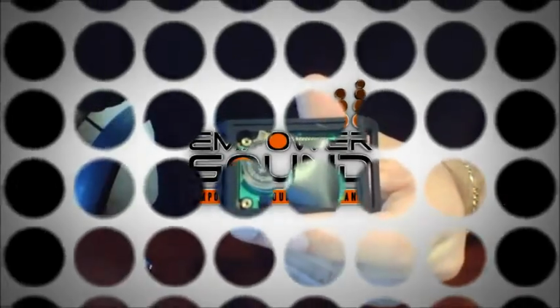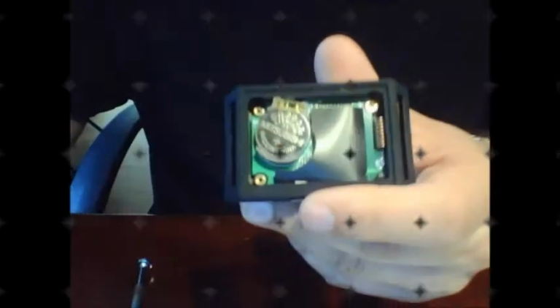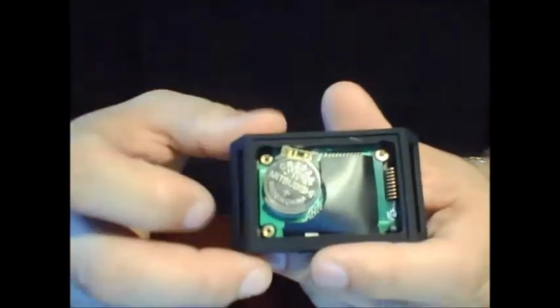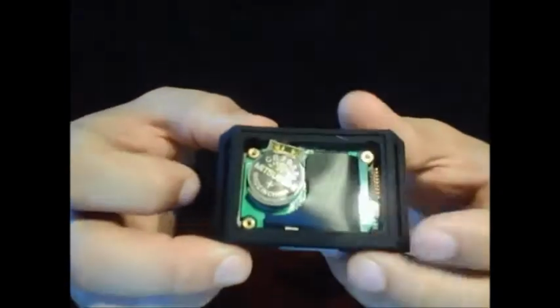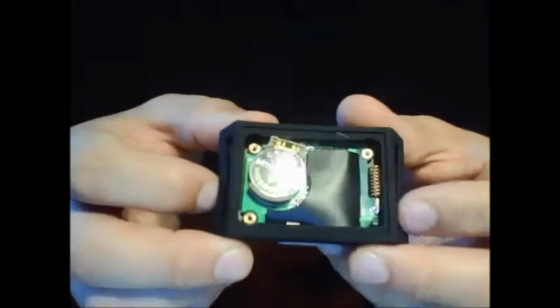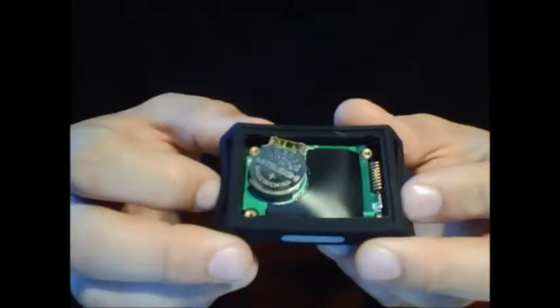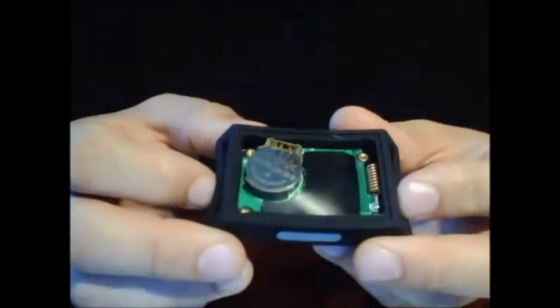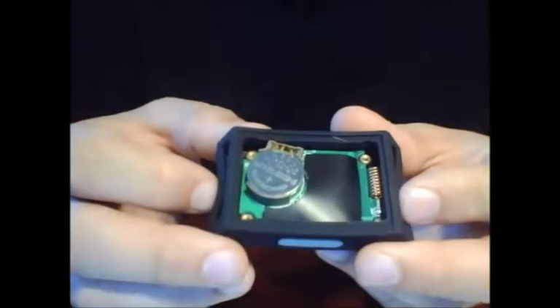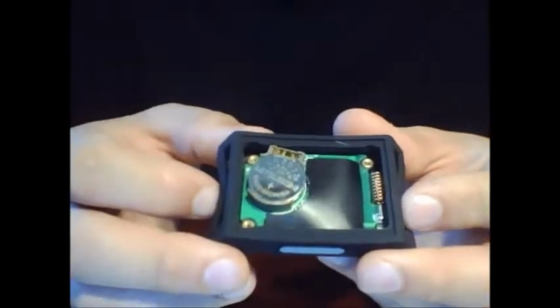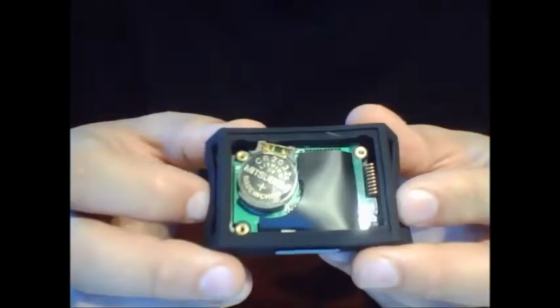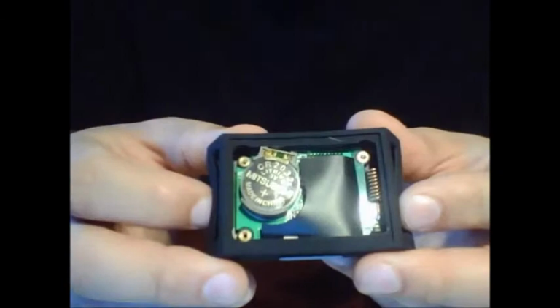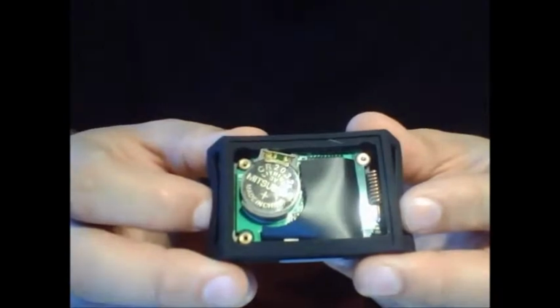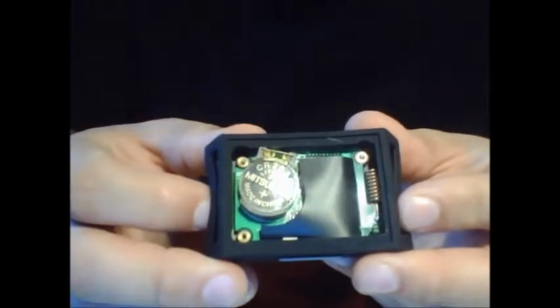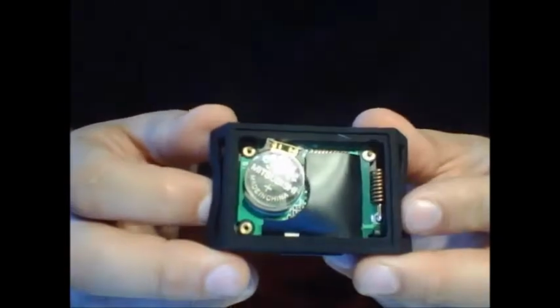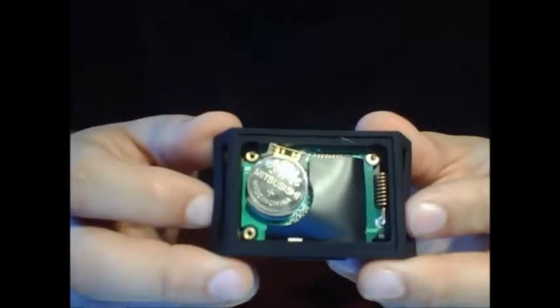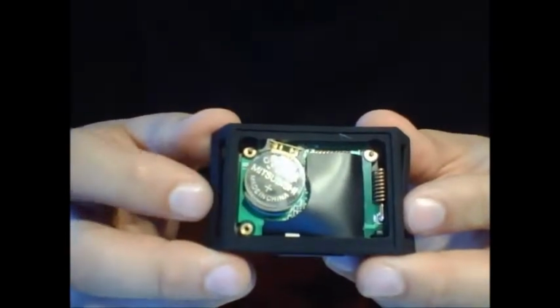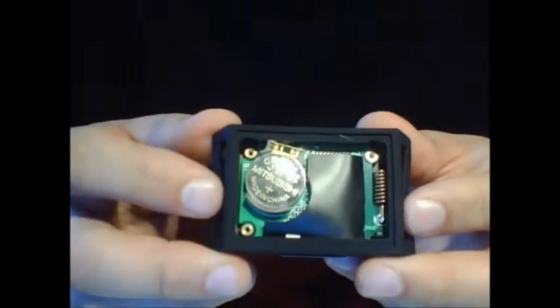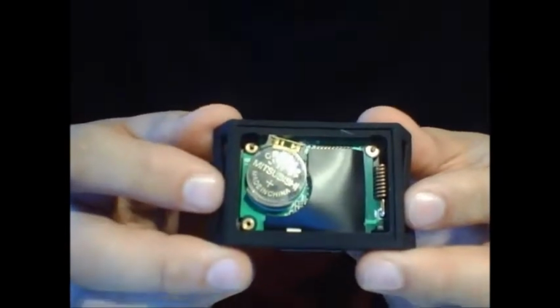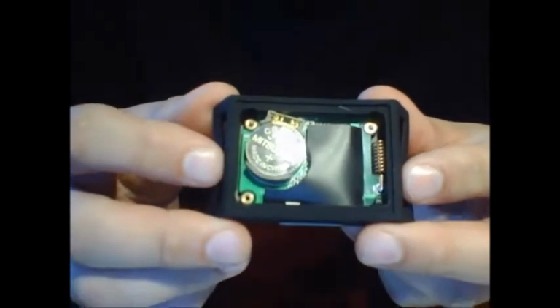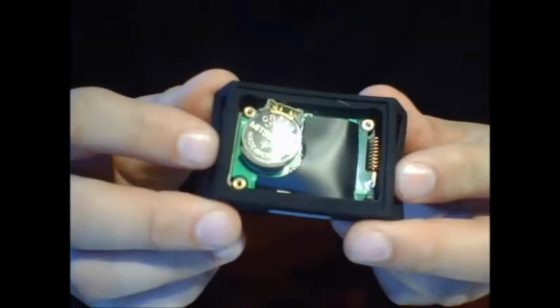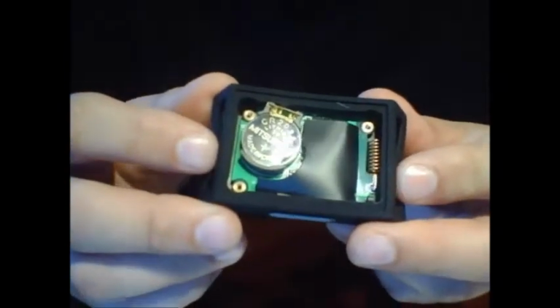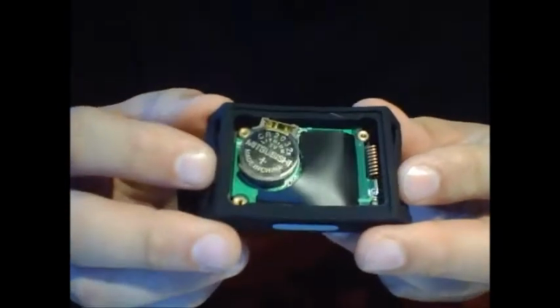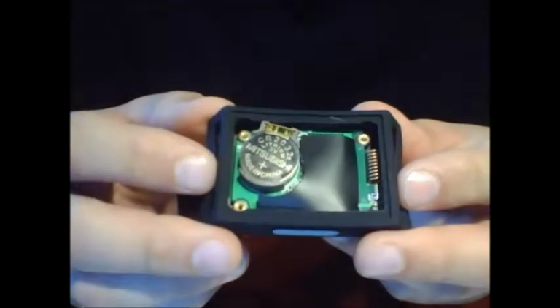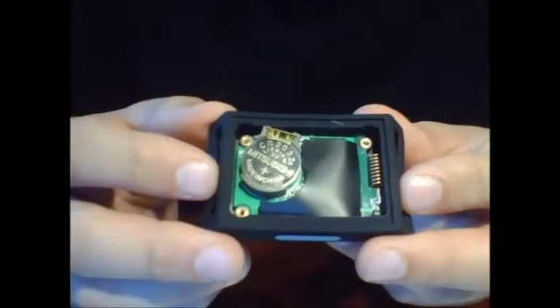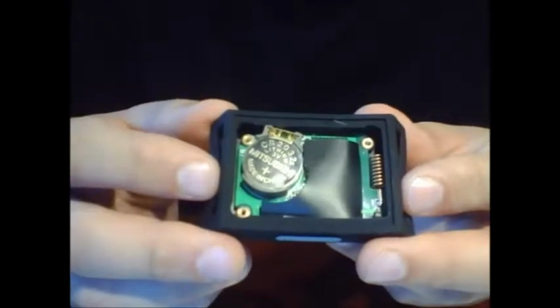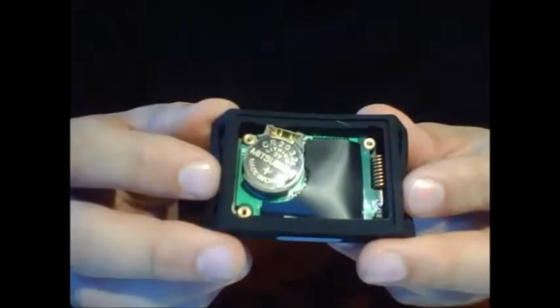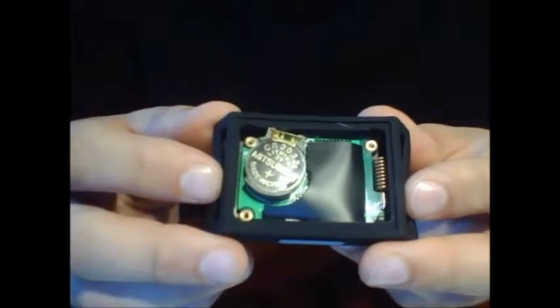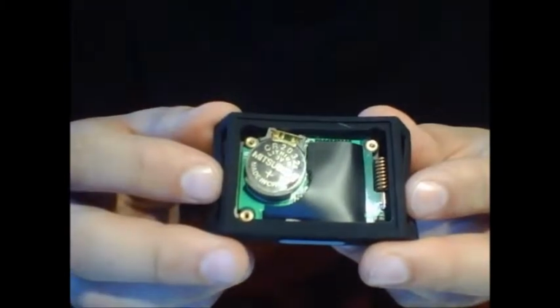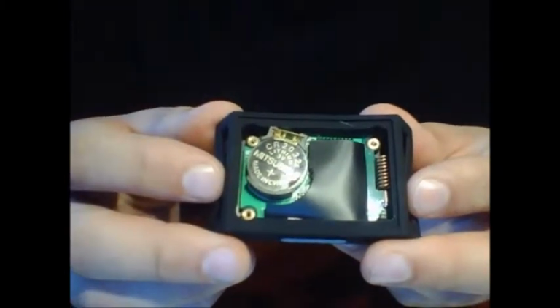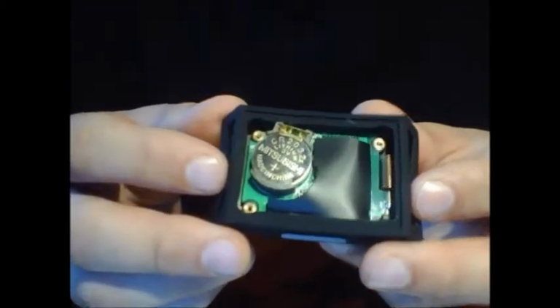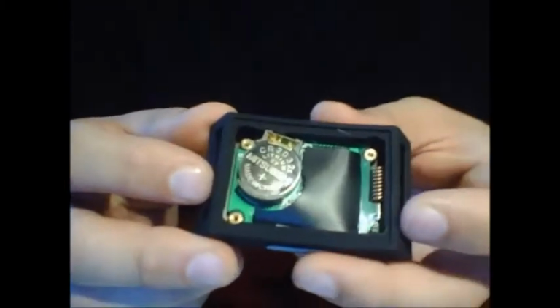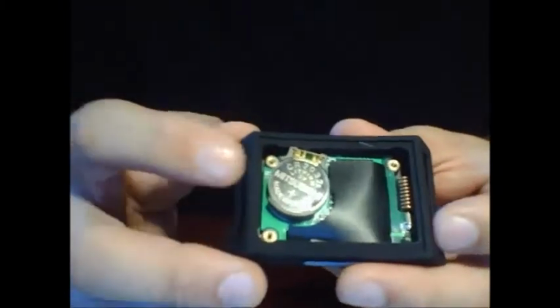Every once in a while I get questions regarding the battery in the remote — how to put it in, how to take it out, and if a new battery has been installed, possibly why it's not working after the new battery is installed. So, take a look here.